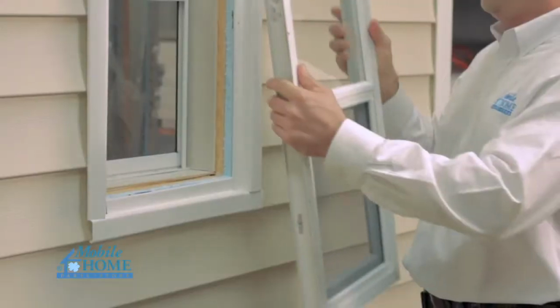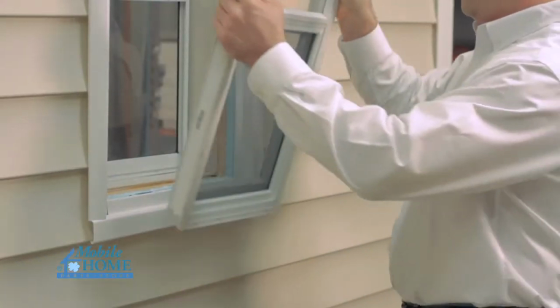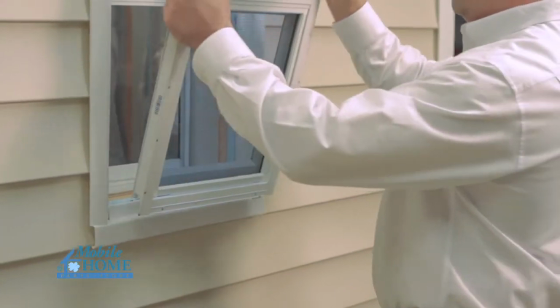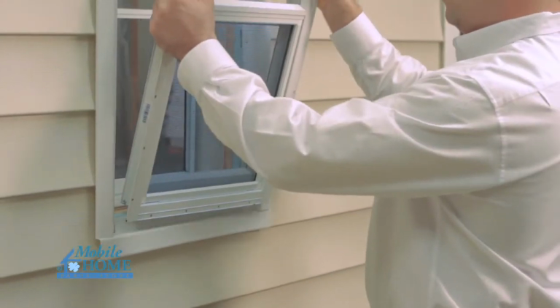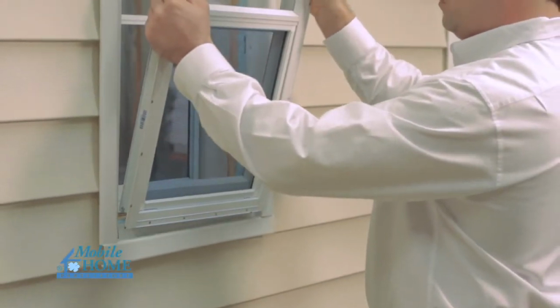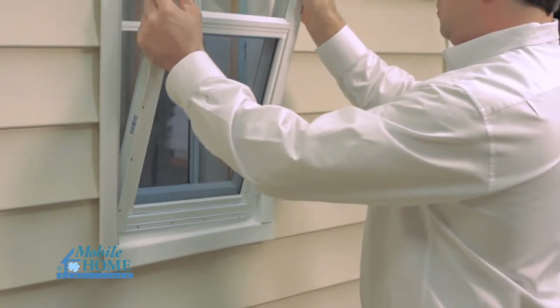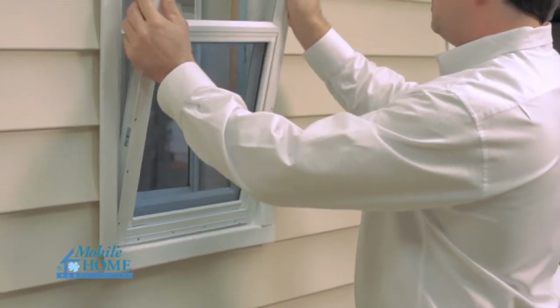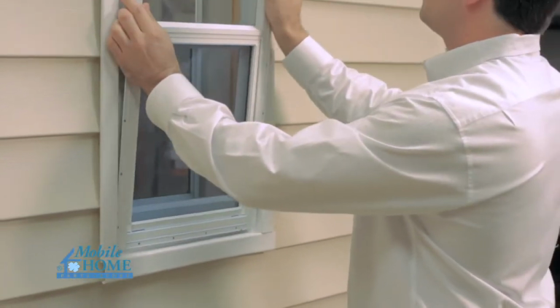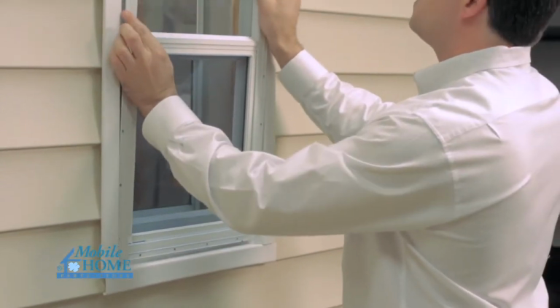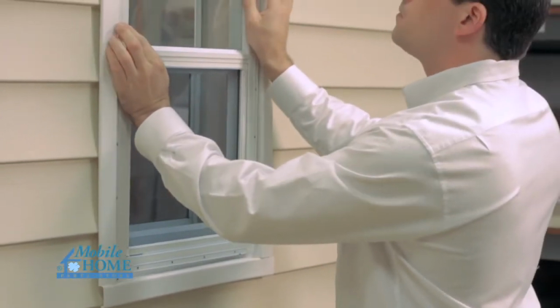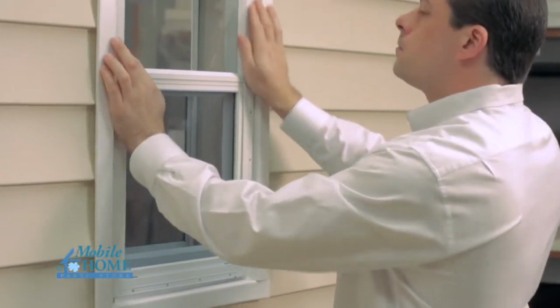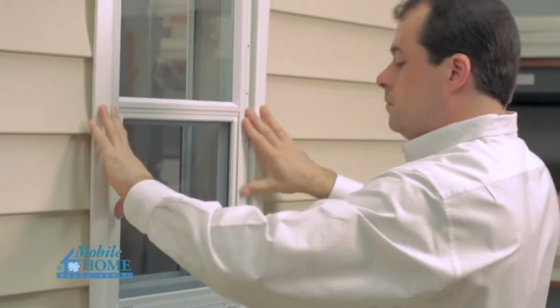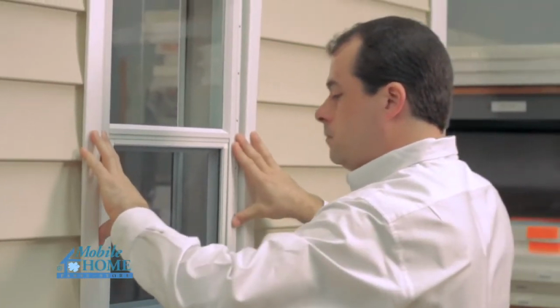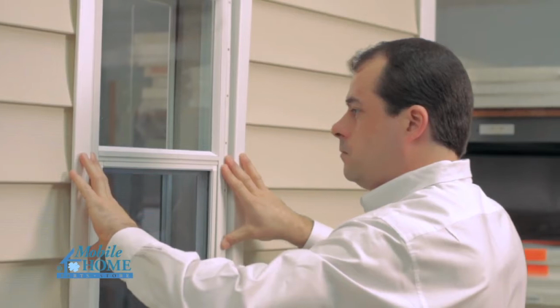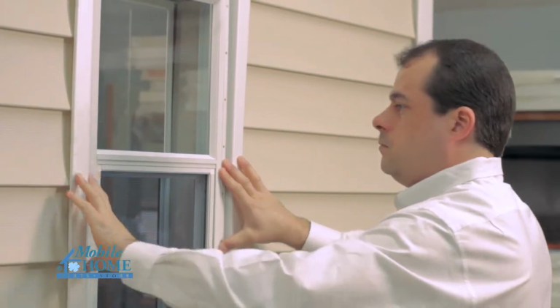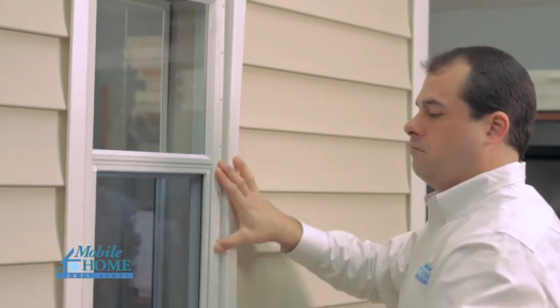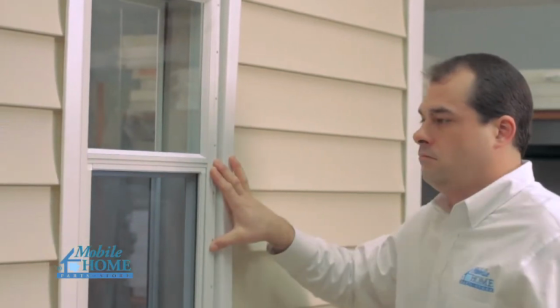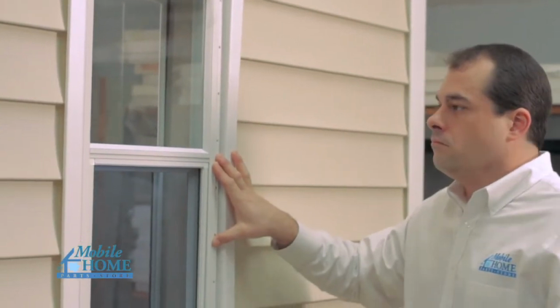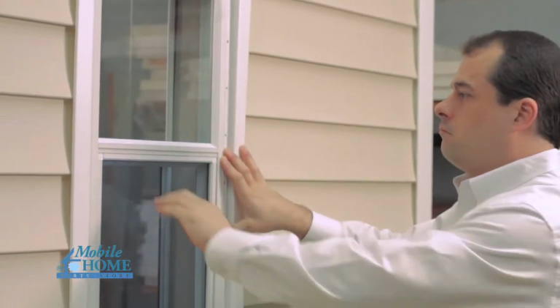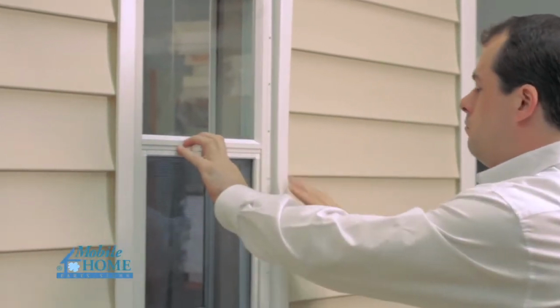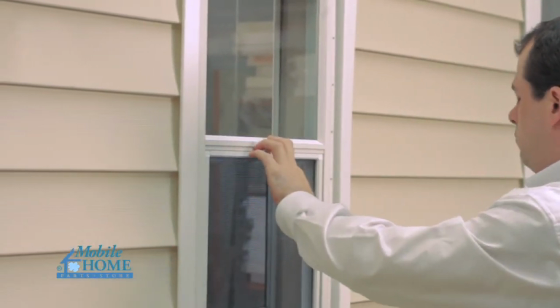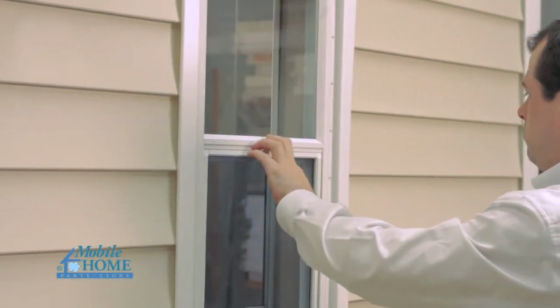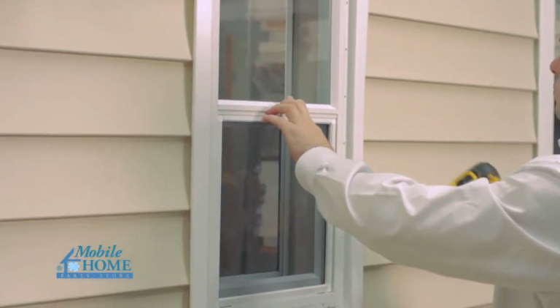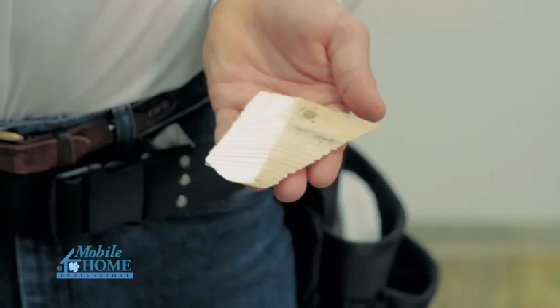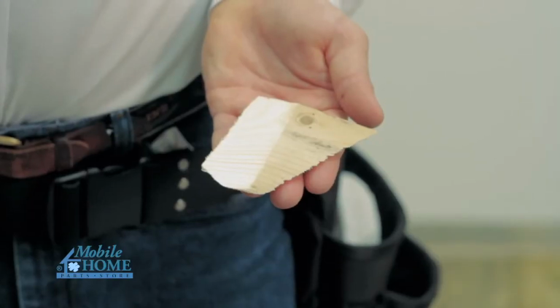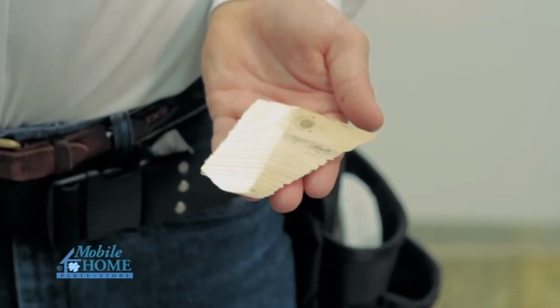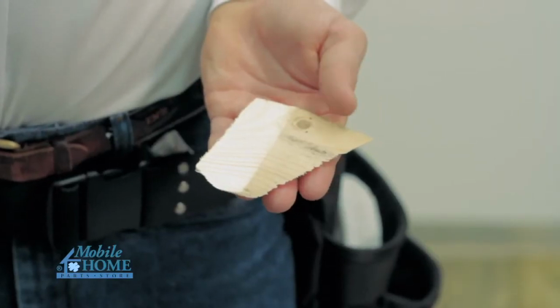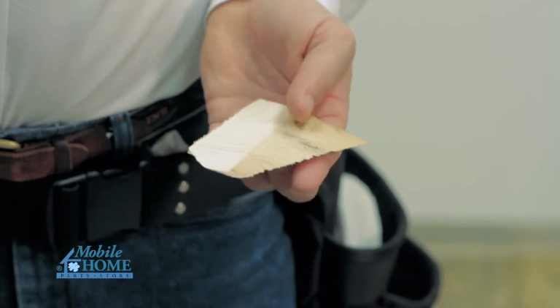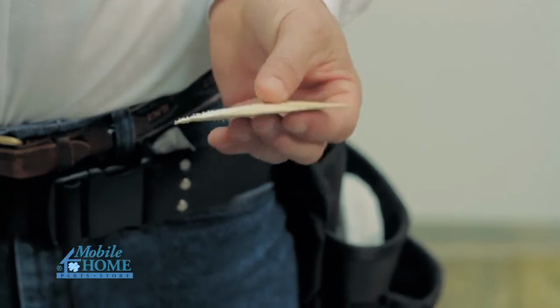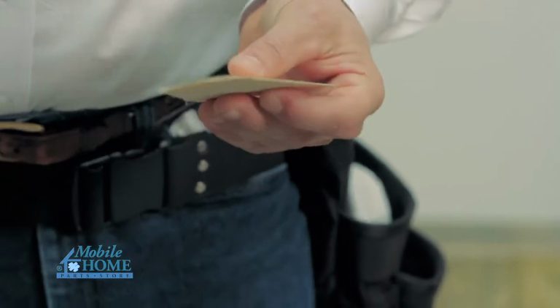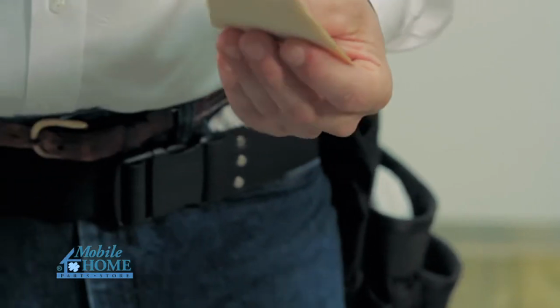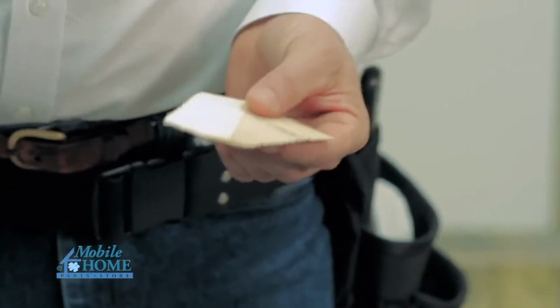Place the window in the rough opening with the window seal resting on the rough opening seal. If the rough opening seal is not square to the floor, you may need to use wood shims. See the printable instructions for this method.